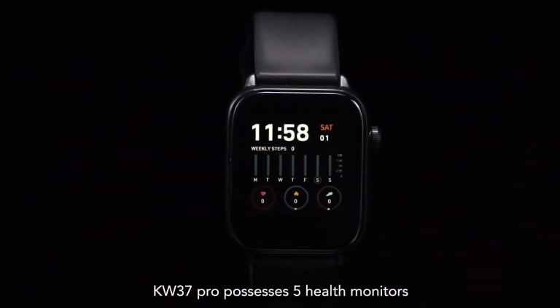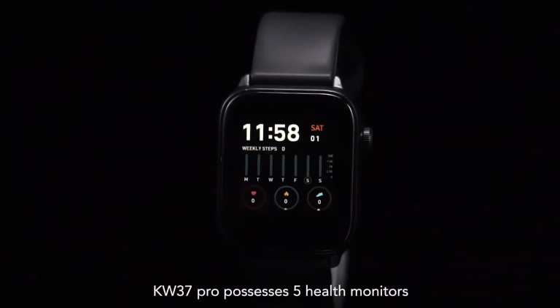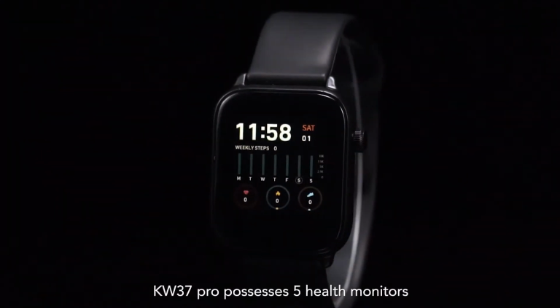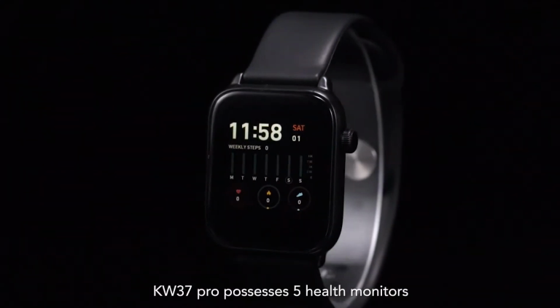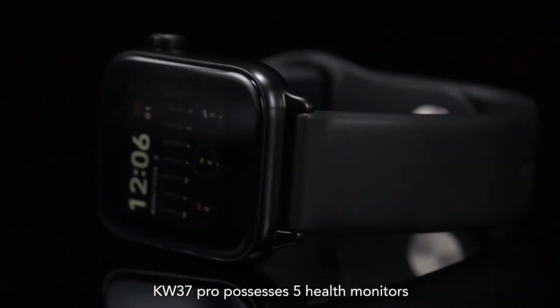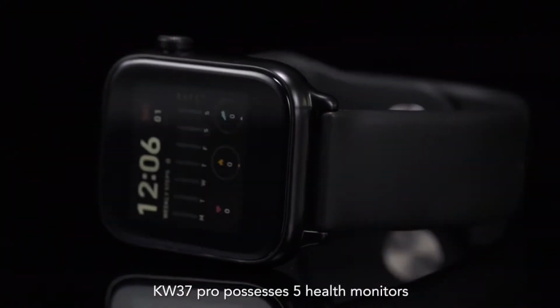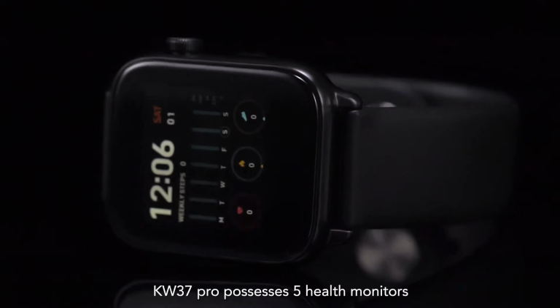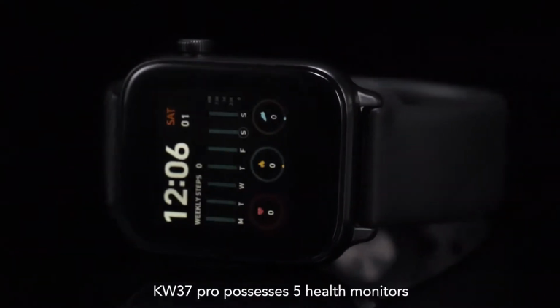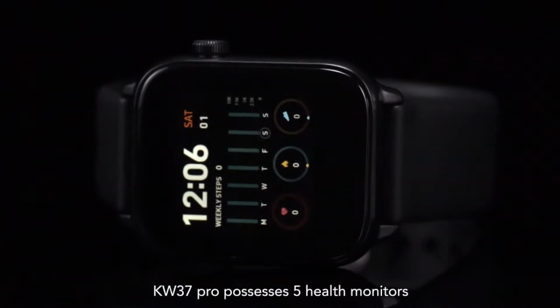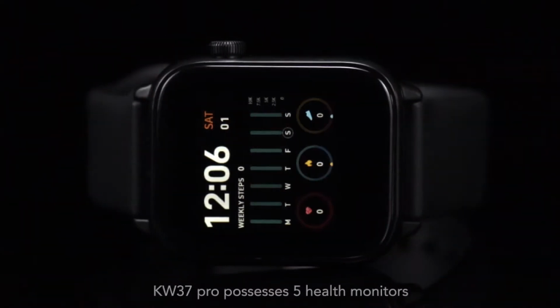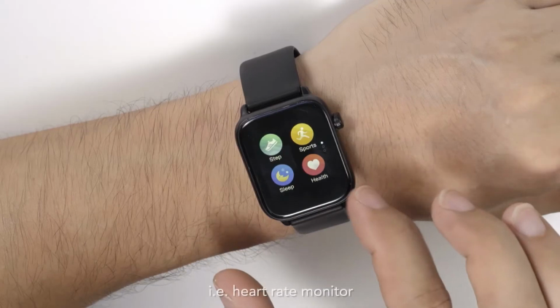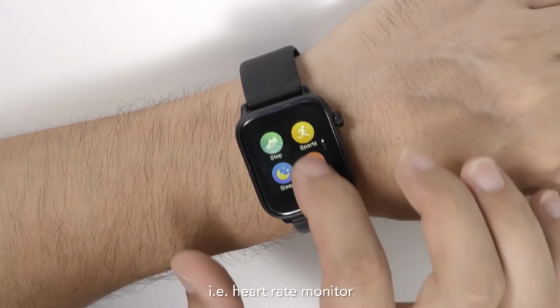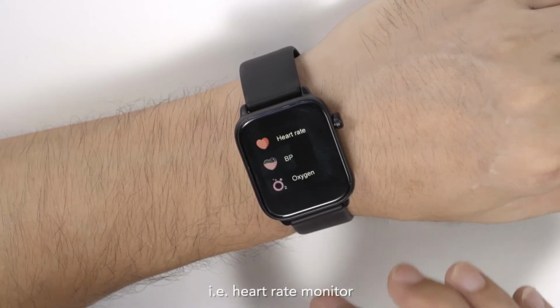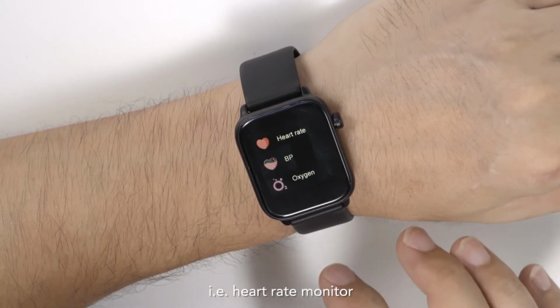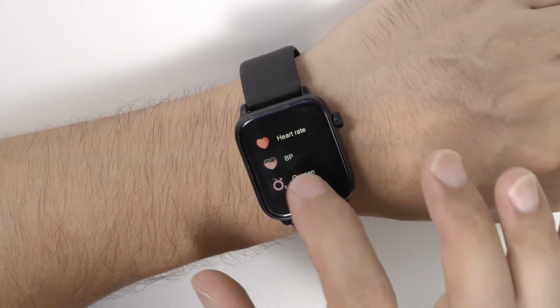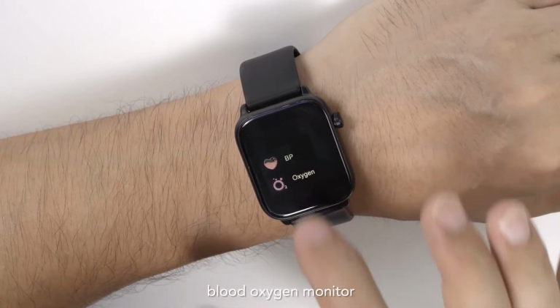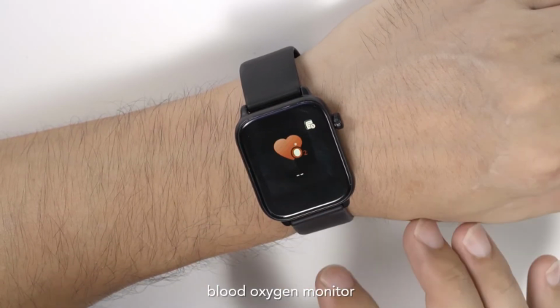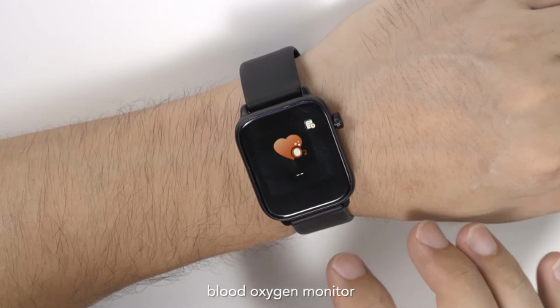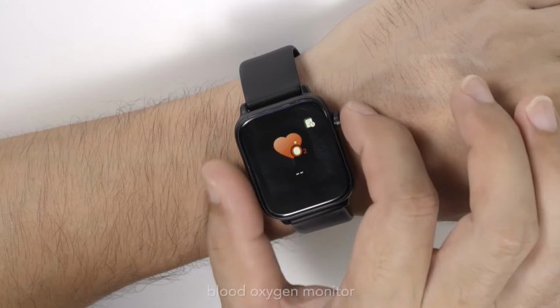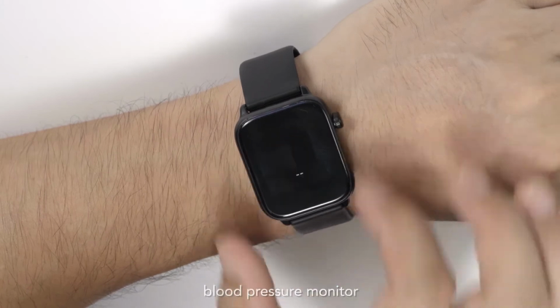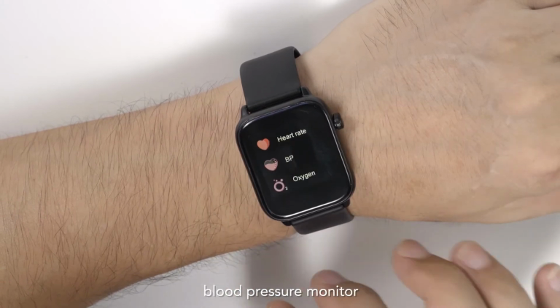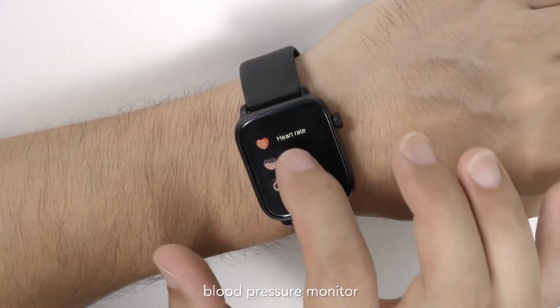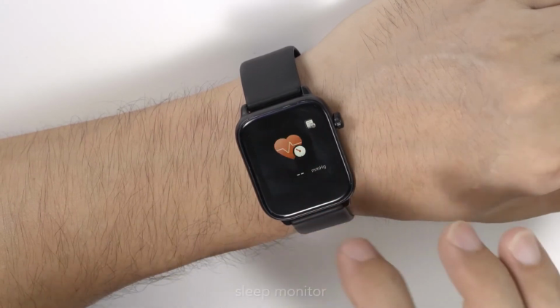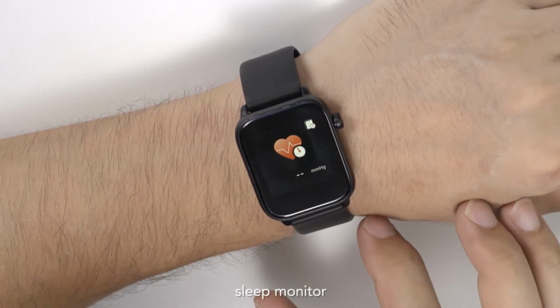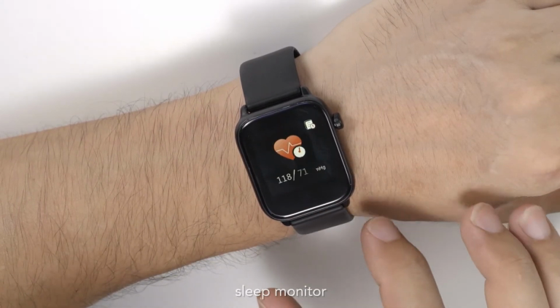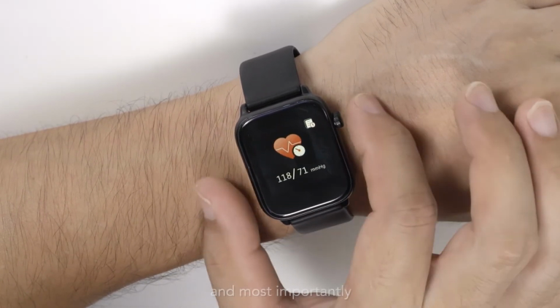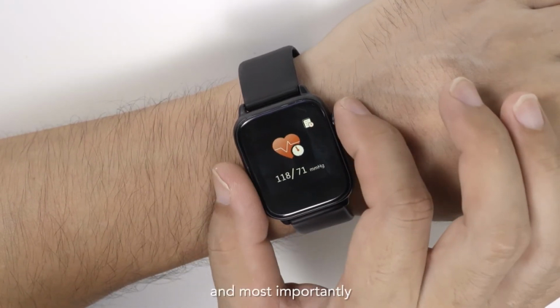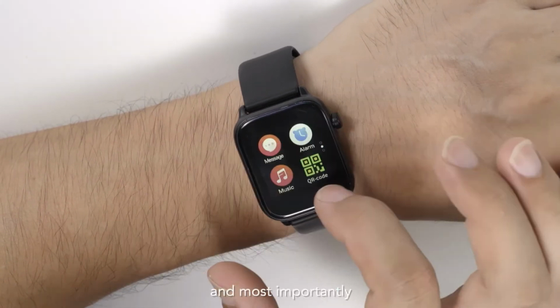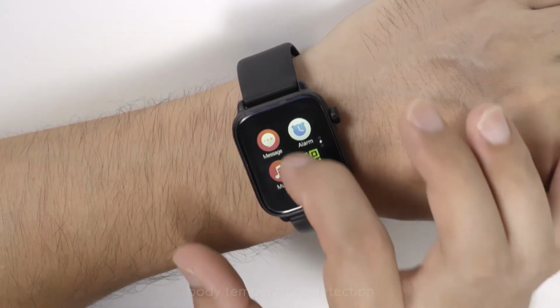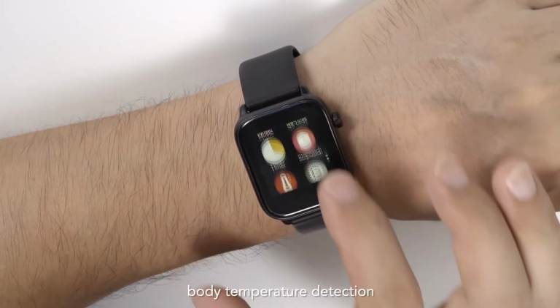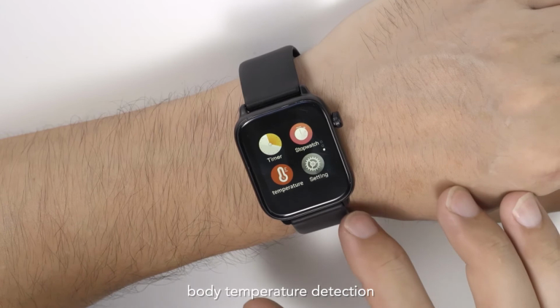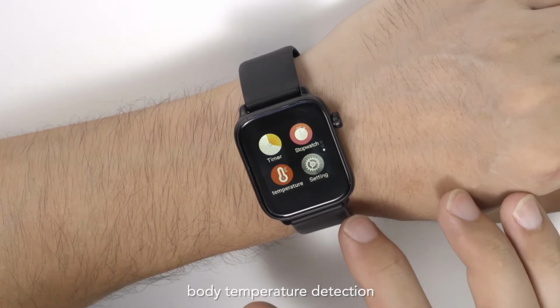KW37 Pro possesses 5 health monitors: heart rate monitor, blood oxygen monitor, blood pressure monitor, sleep monitor, and most importantly, body temperature detection.